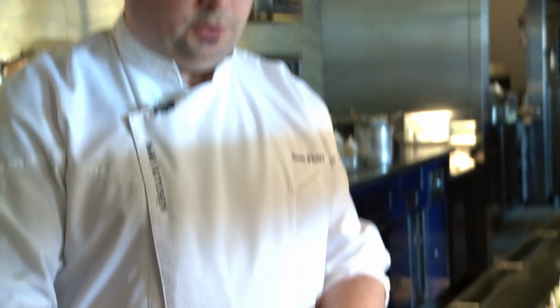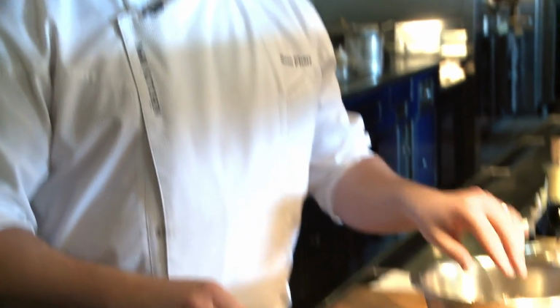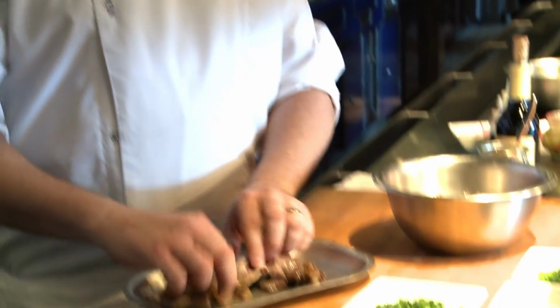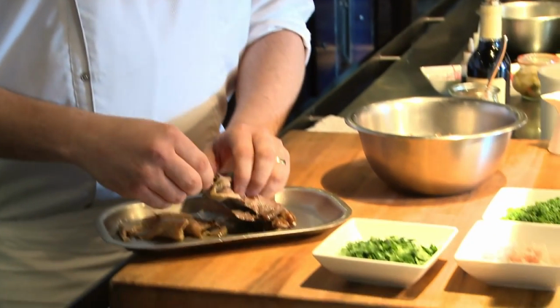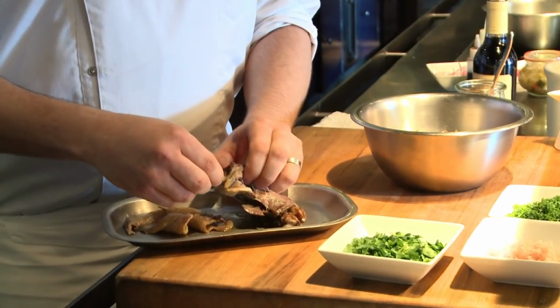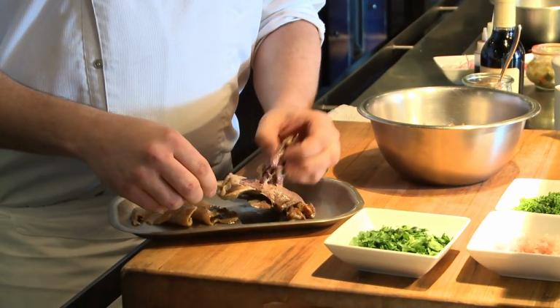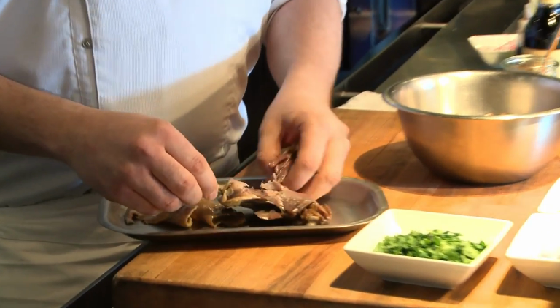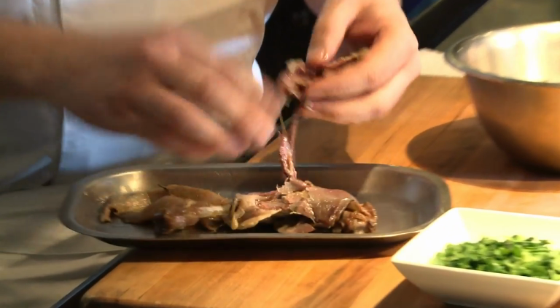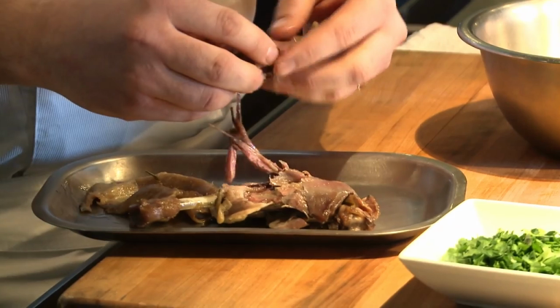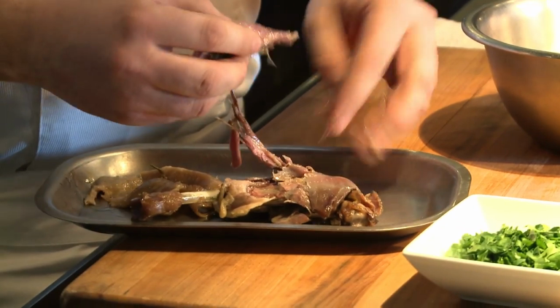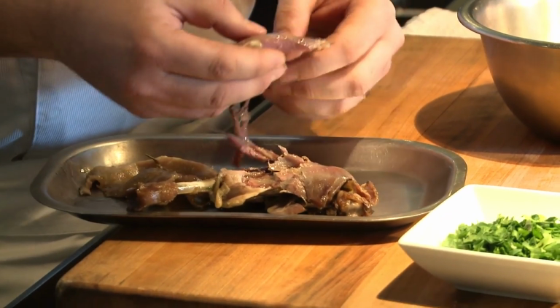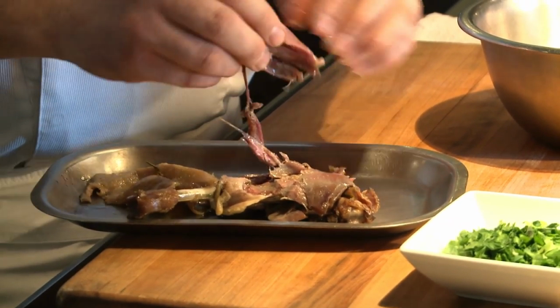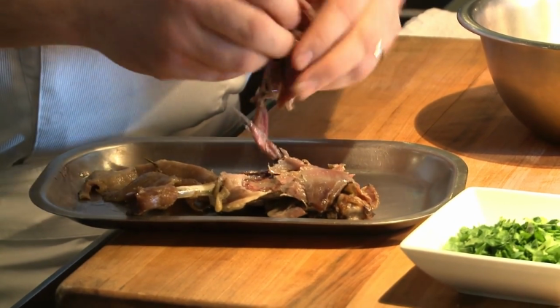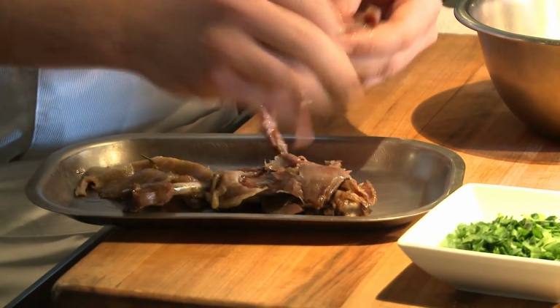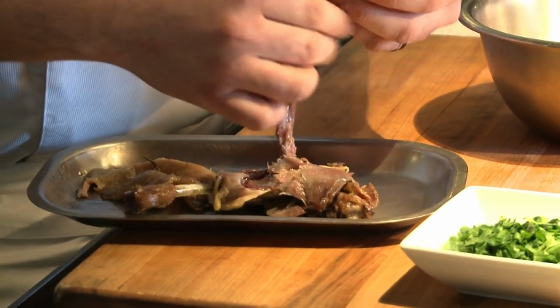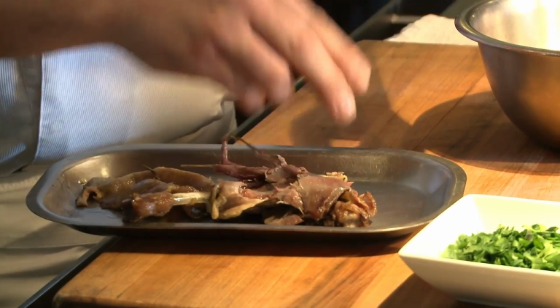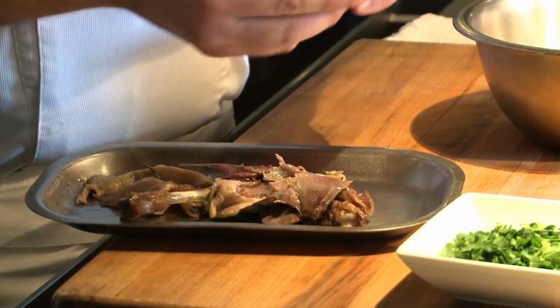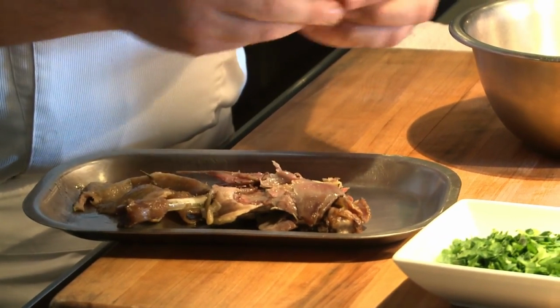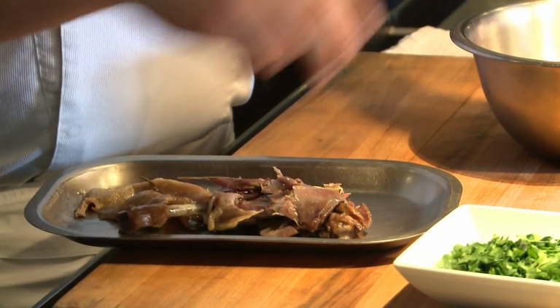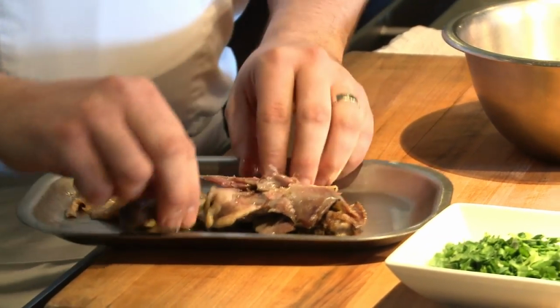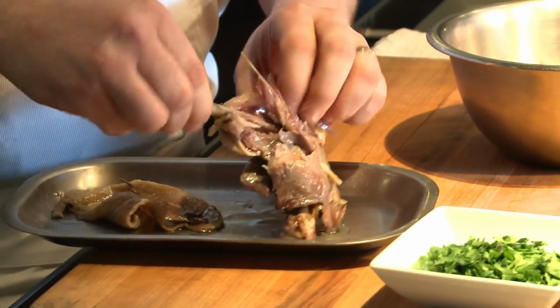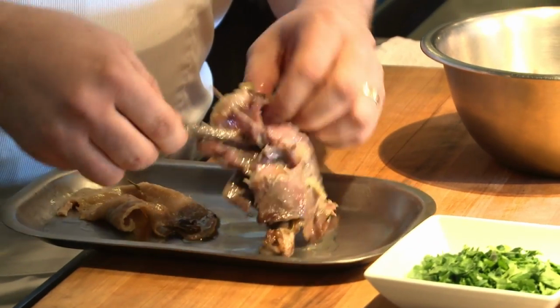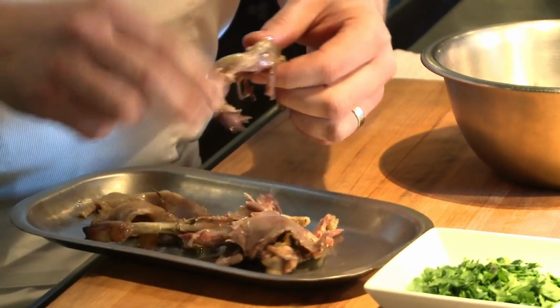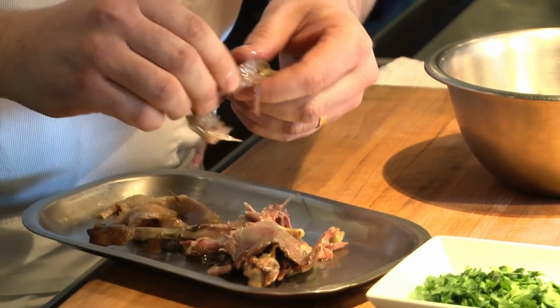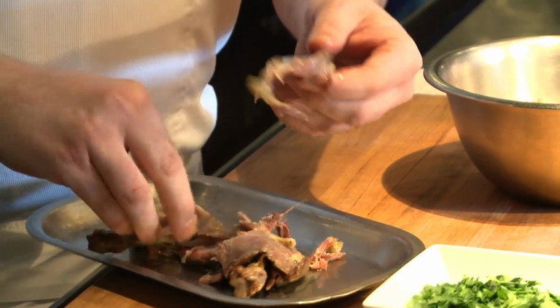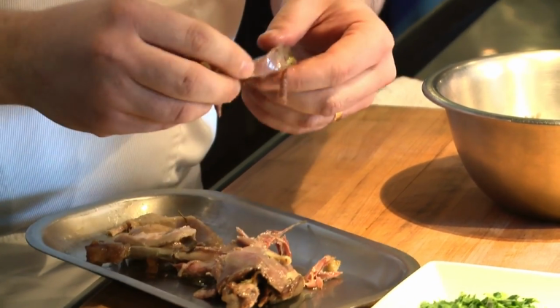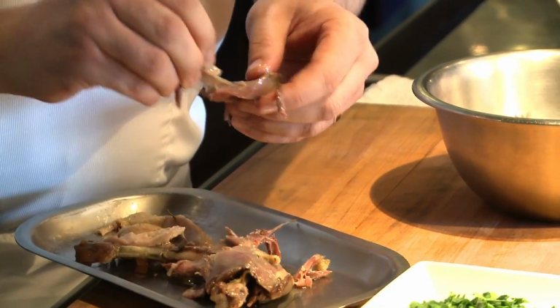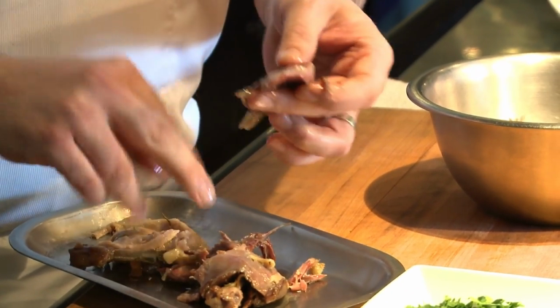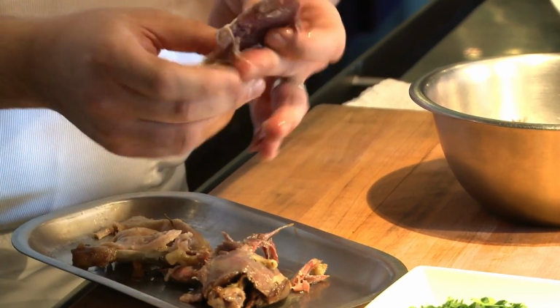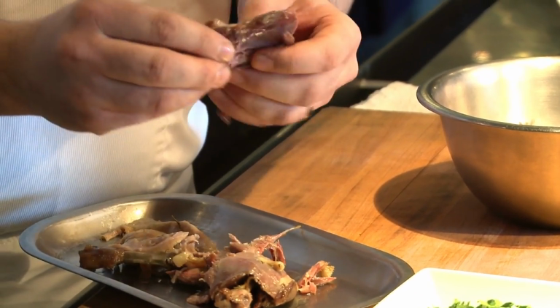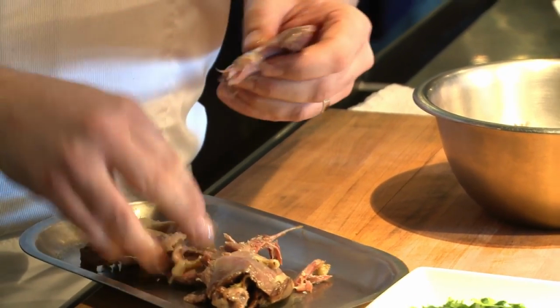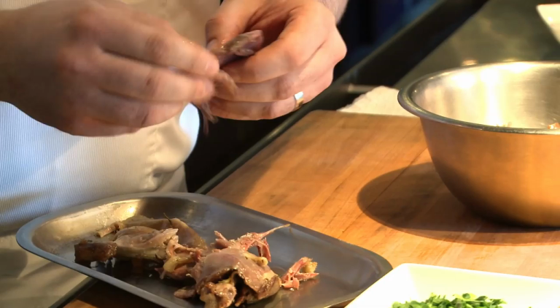So what we'll do is we'll pick off the pieces, mindful to keep them in larger chunks and any connective tissue removed. We keep them in larger chunks so when we start mixing it later on it prevents it from turning into a total mush.